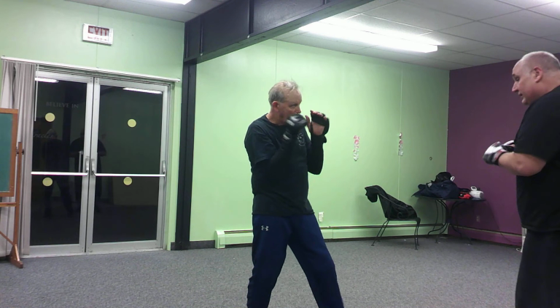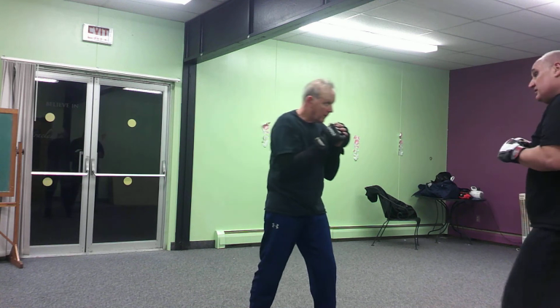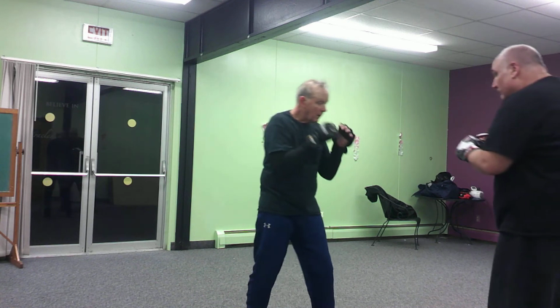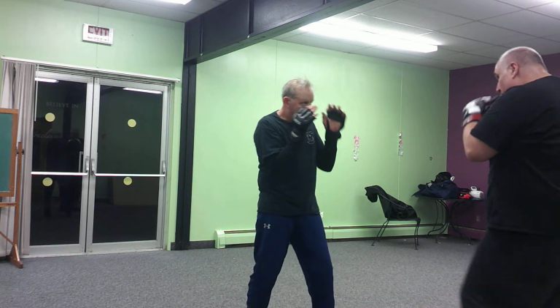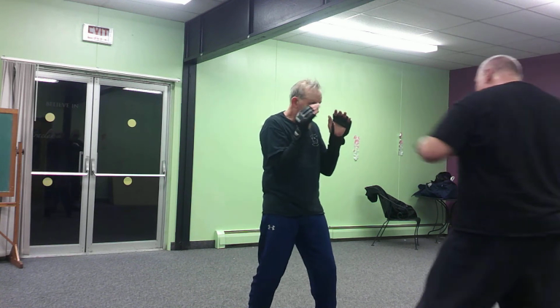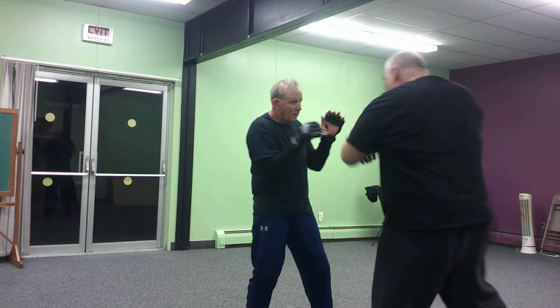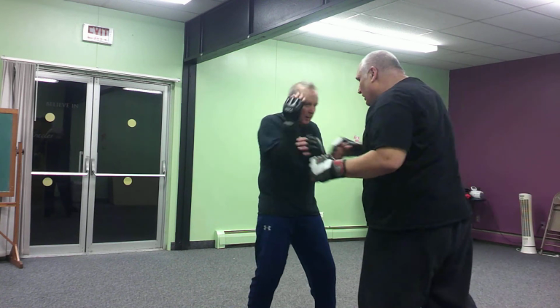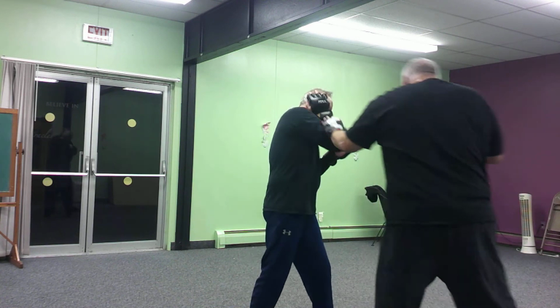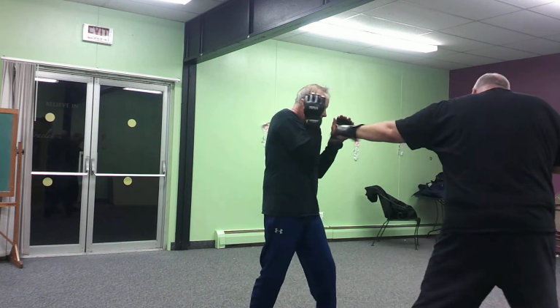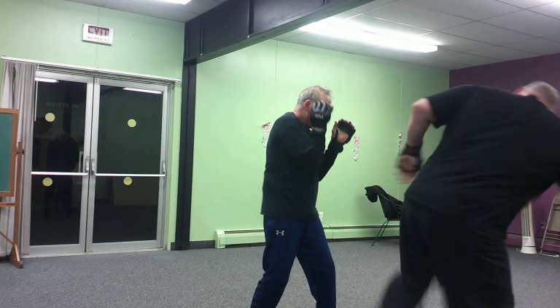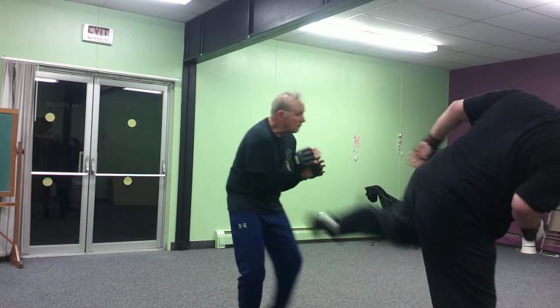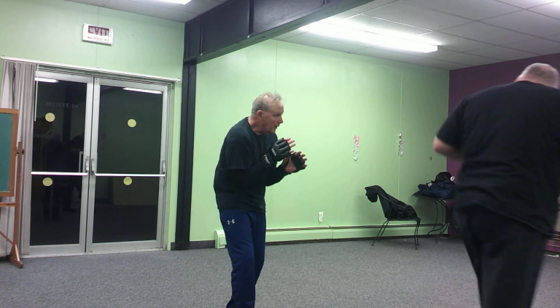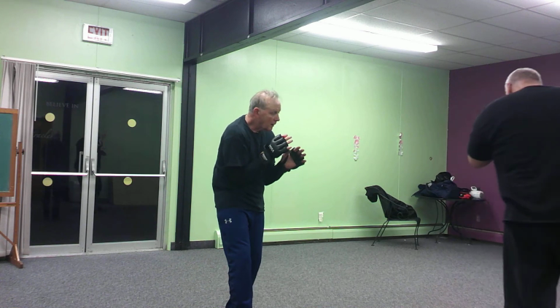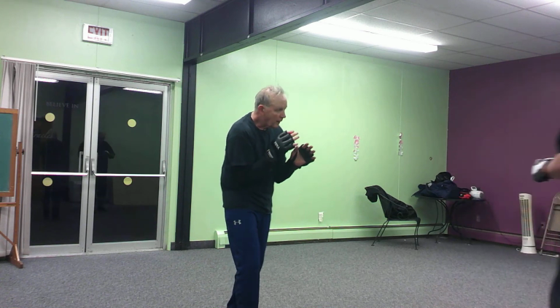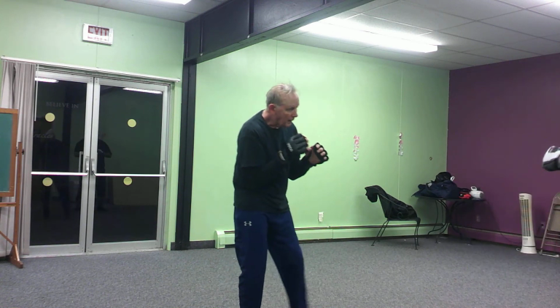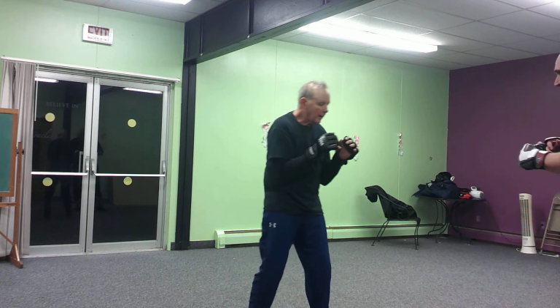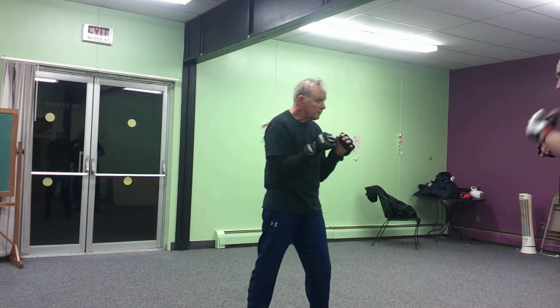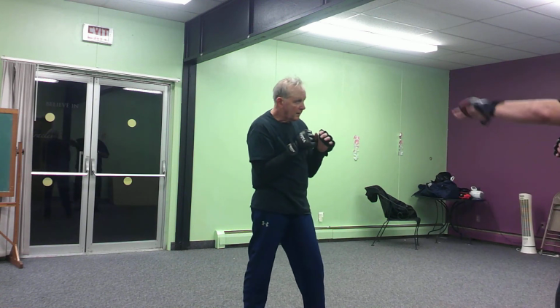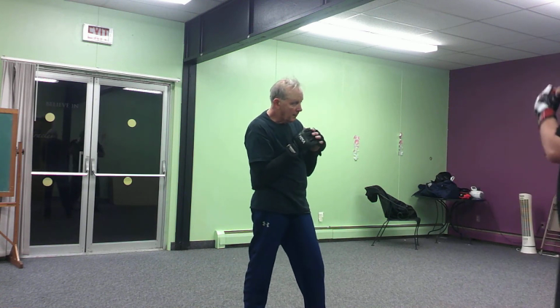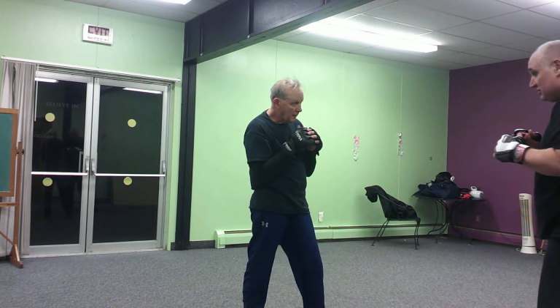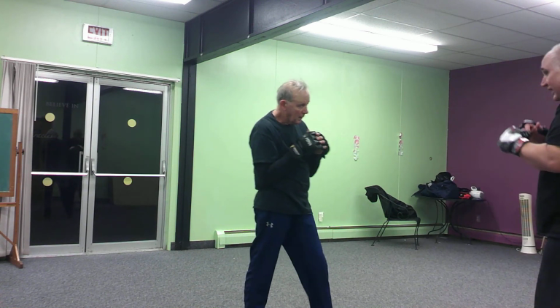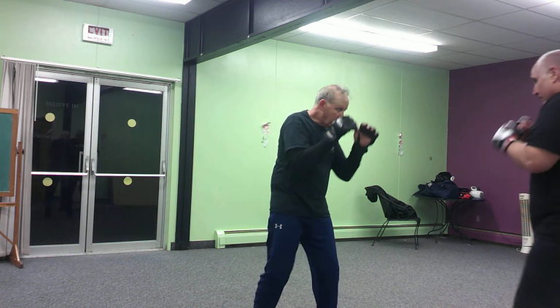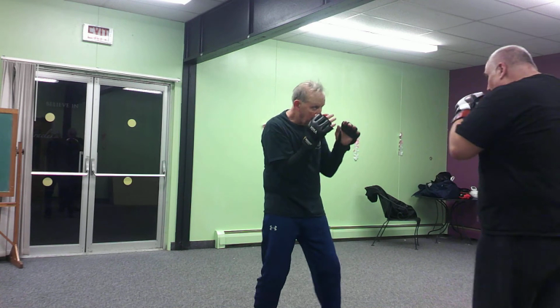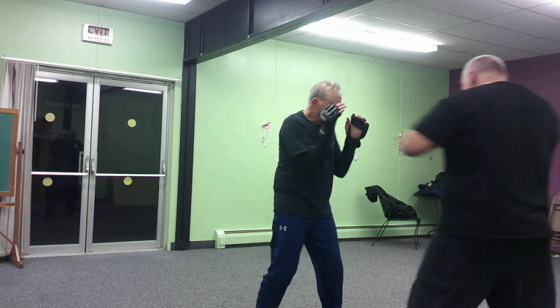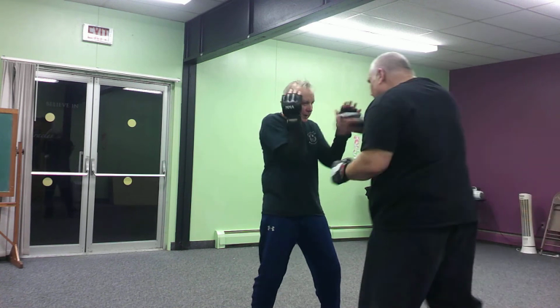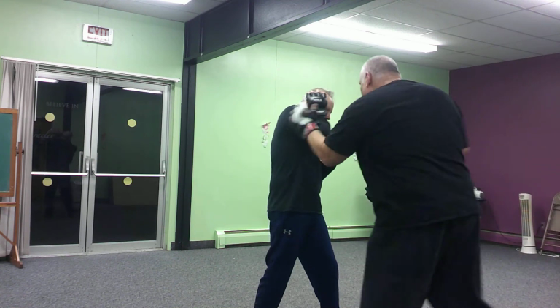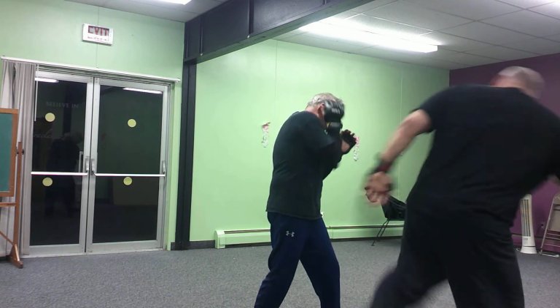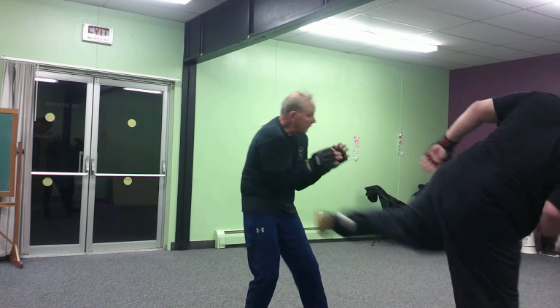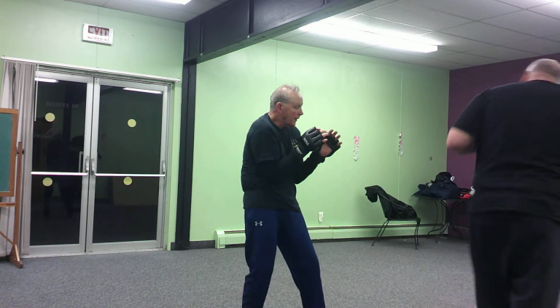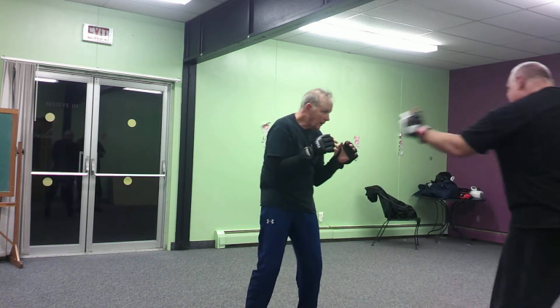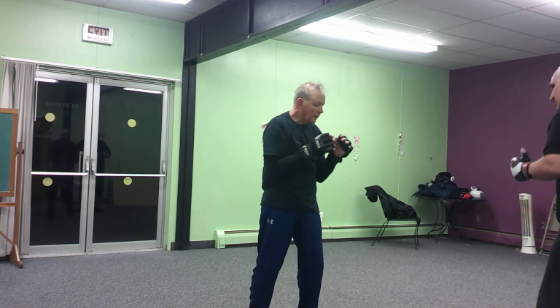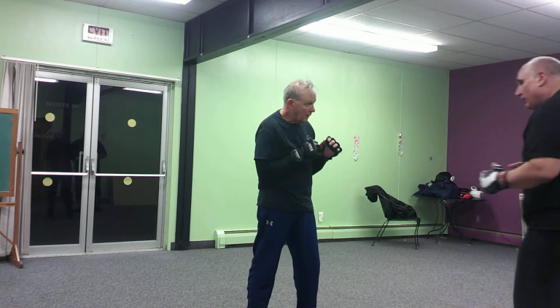We can do the same thing — jab, cross, hook — and use my side kick right there. Again, not a knockout shot, but it stifles his forward momentum.